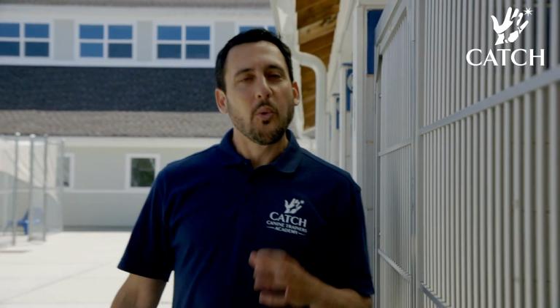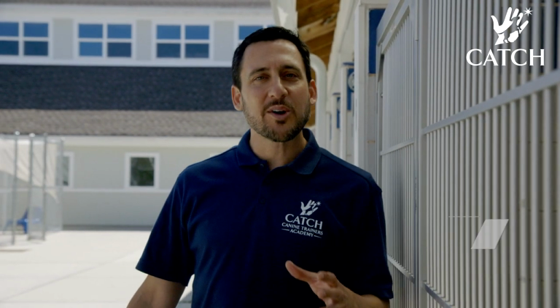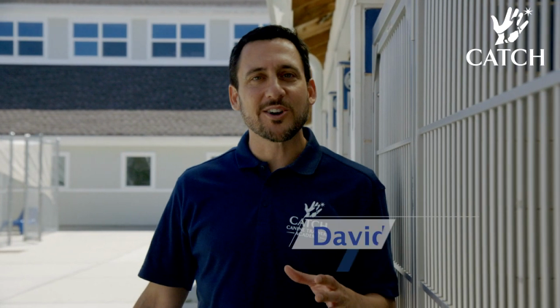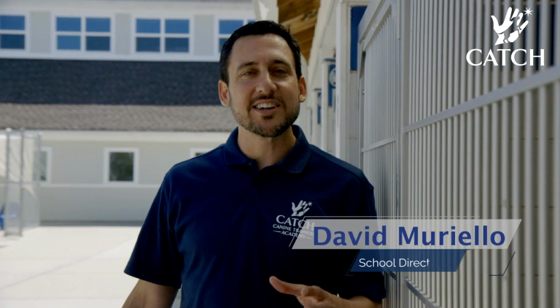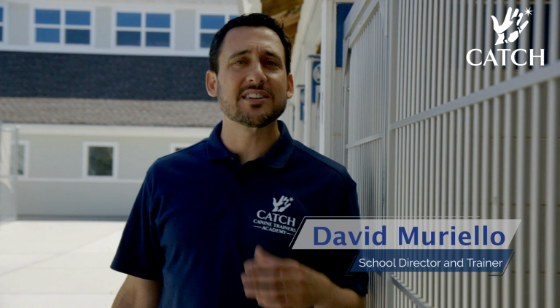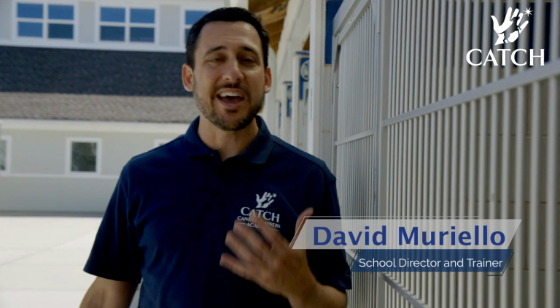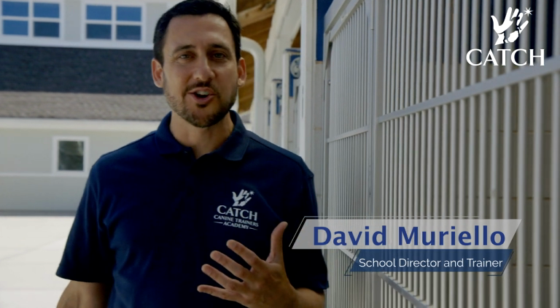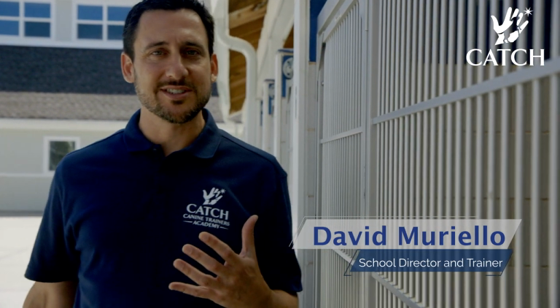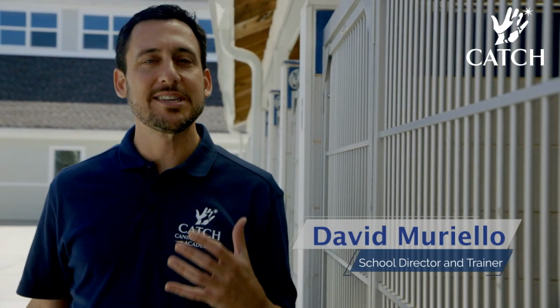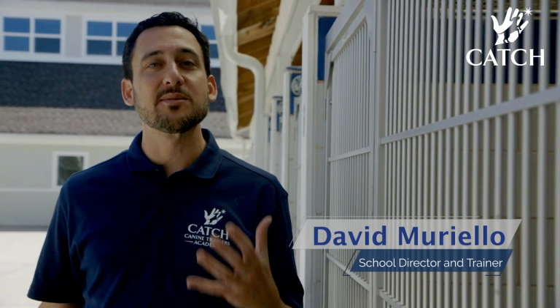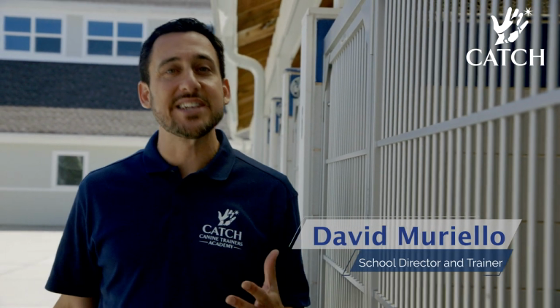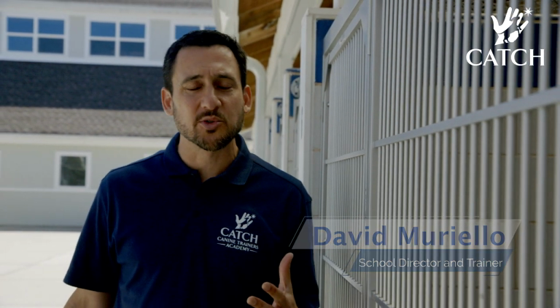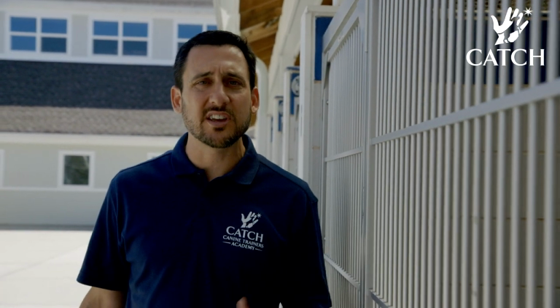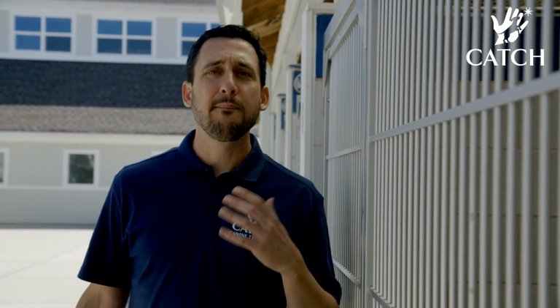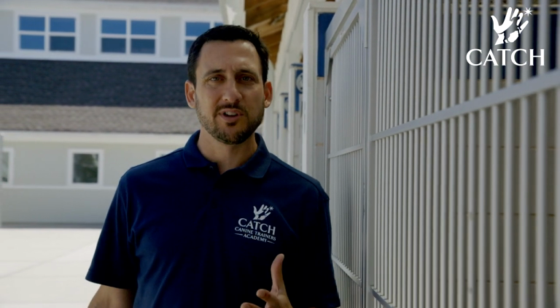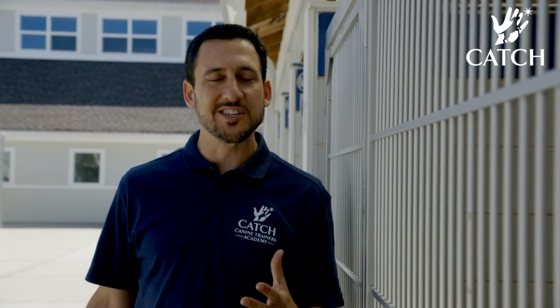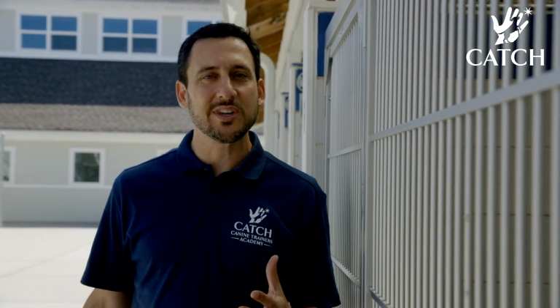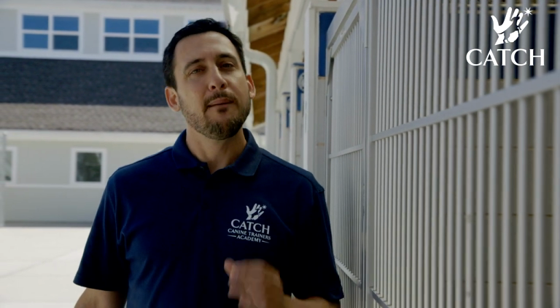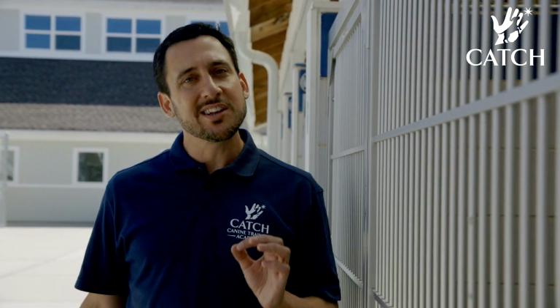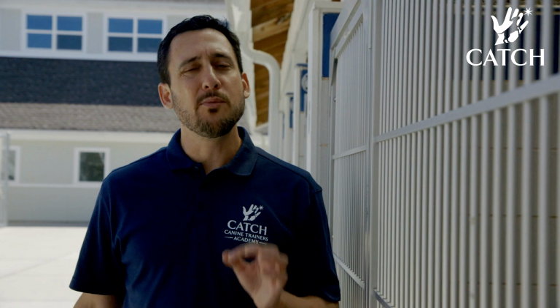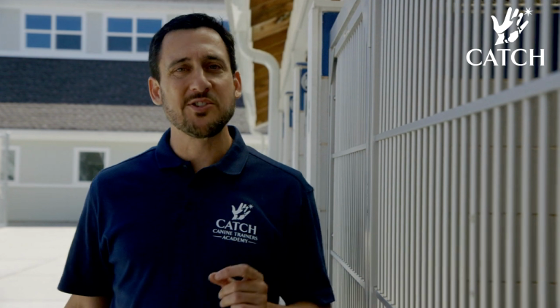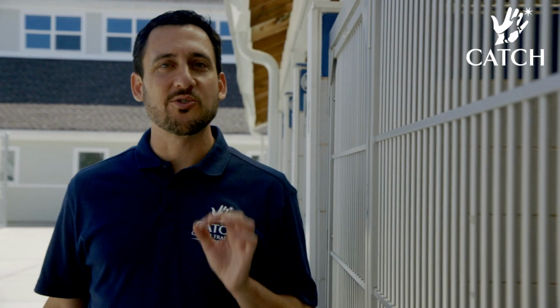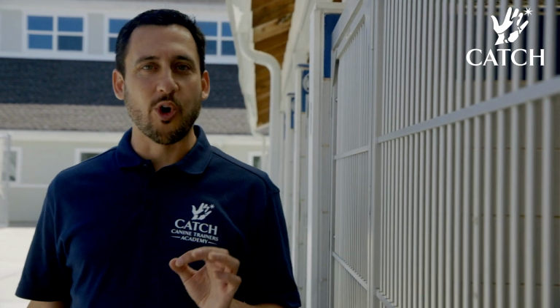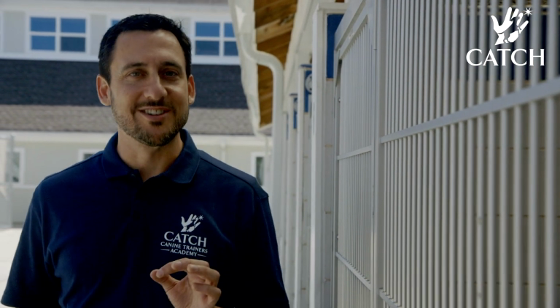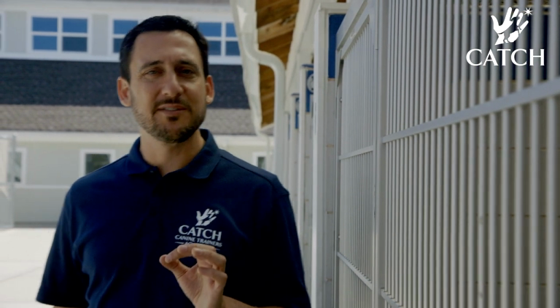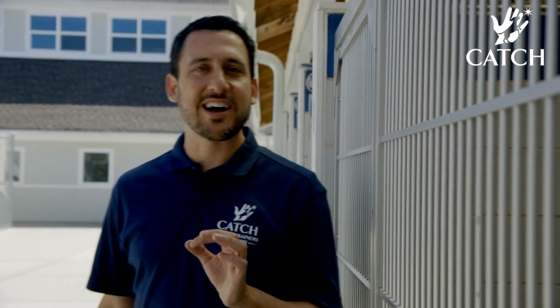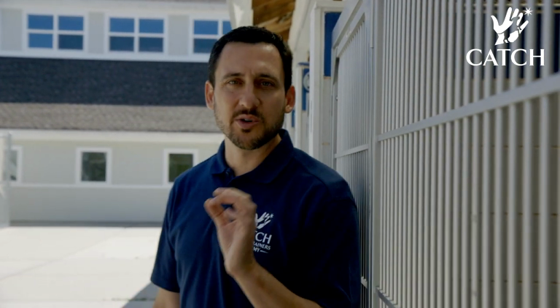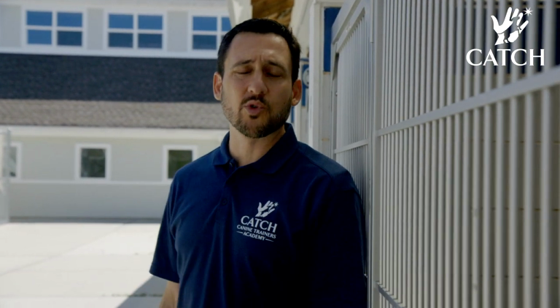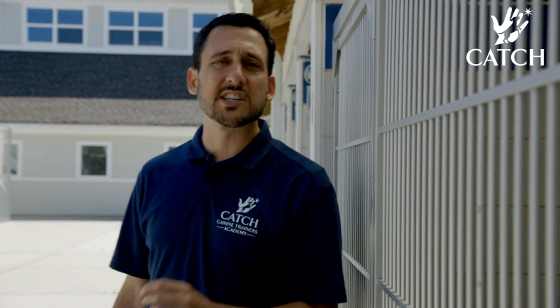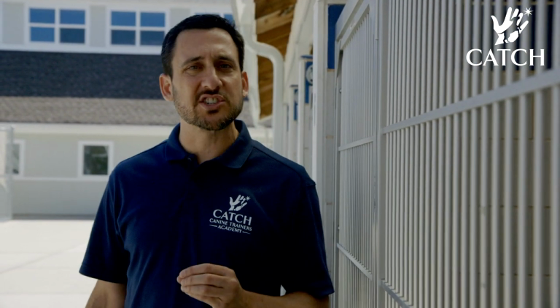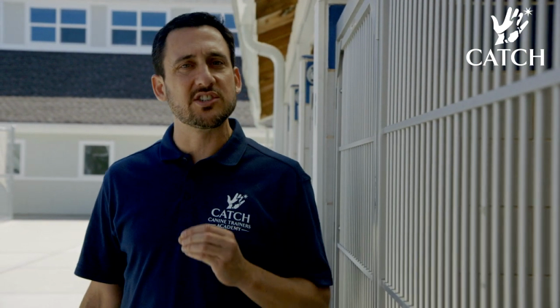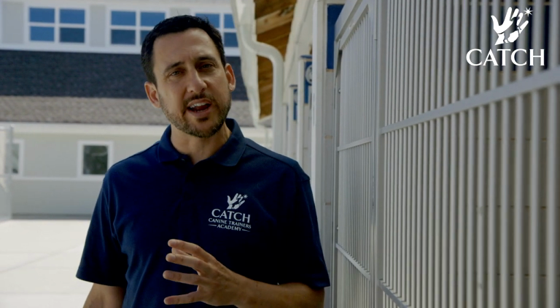One thing I want to talk to you guys about is petting dogs. It seems like the most natural thing — people love to do it — but you might be doing it wrong. Believe it or not, there is a wrong, especially in training.